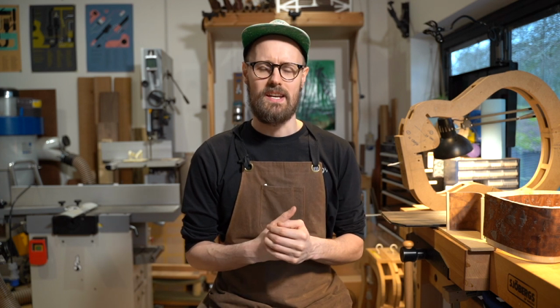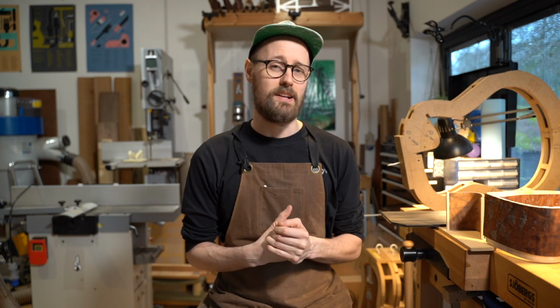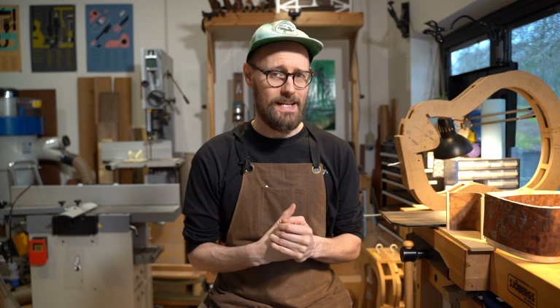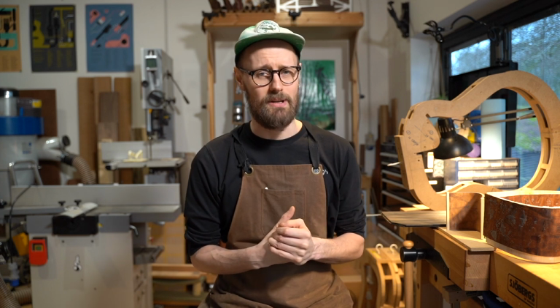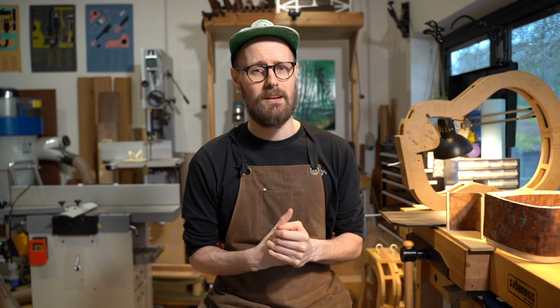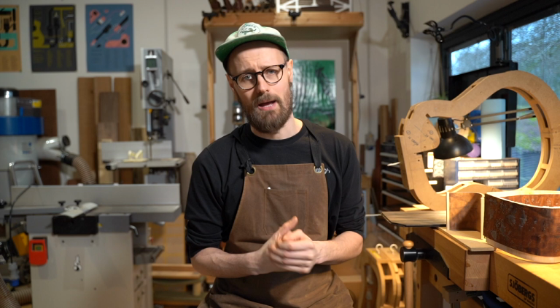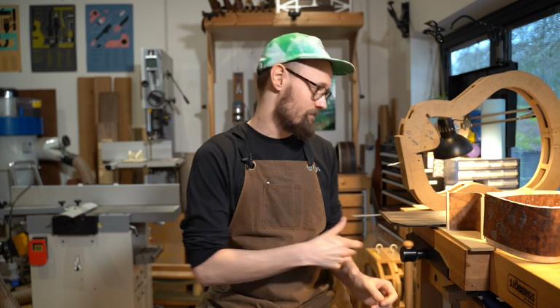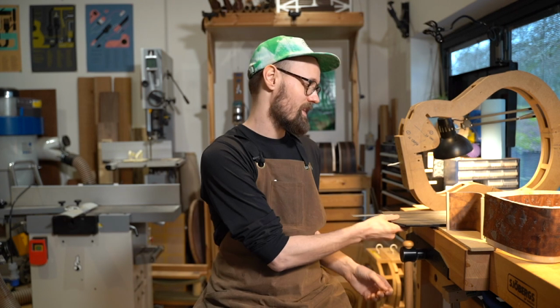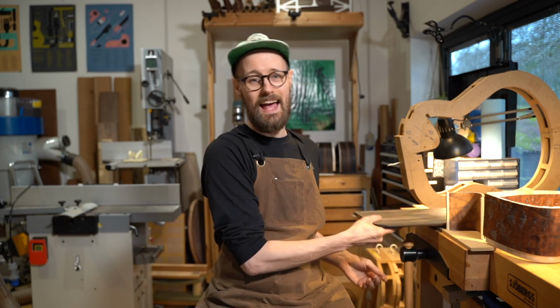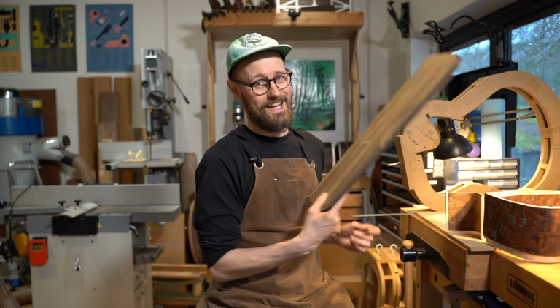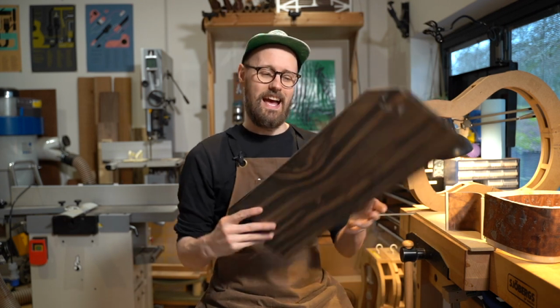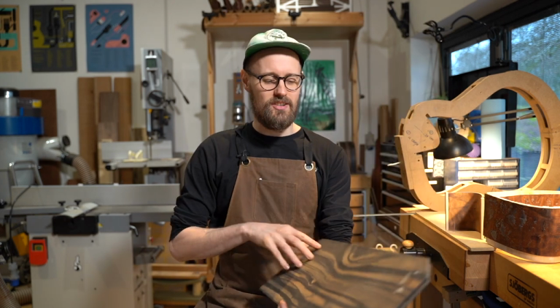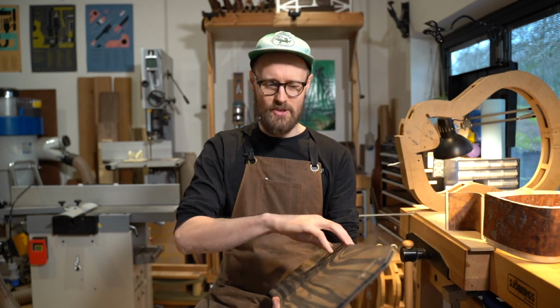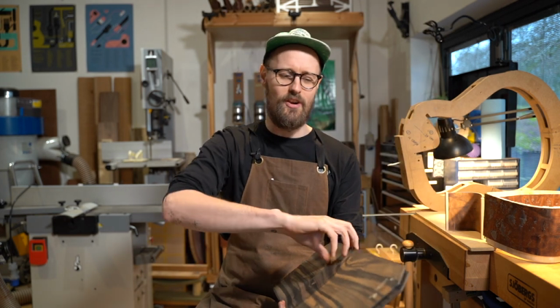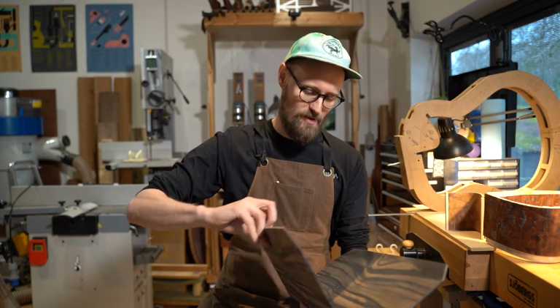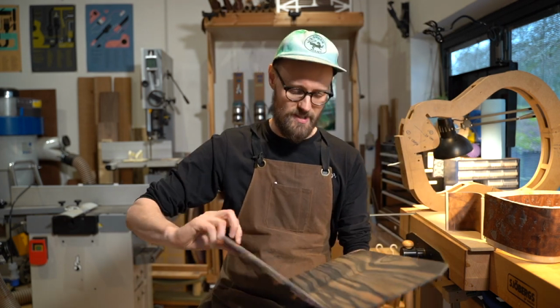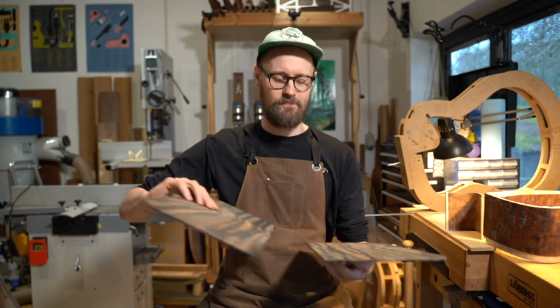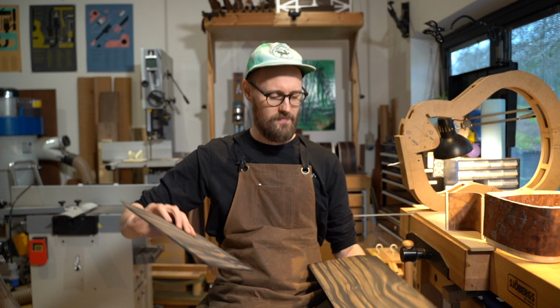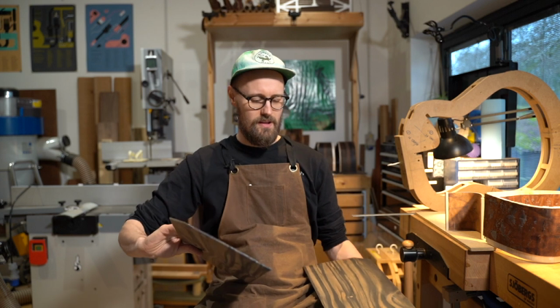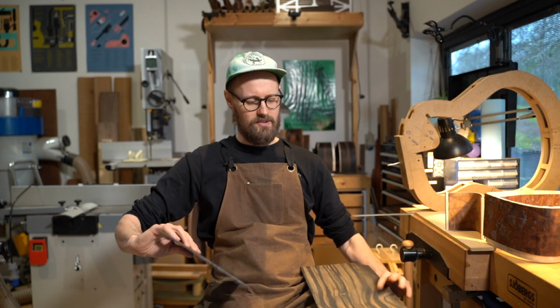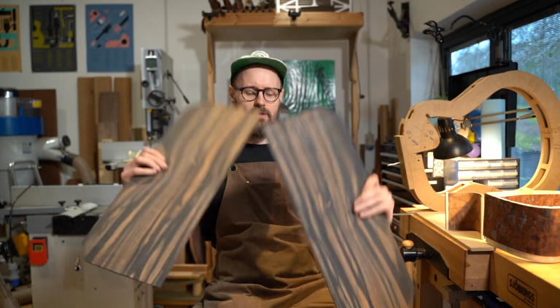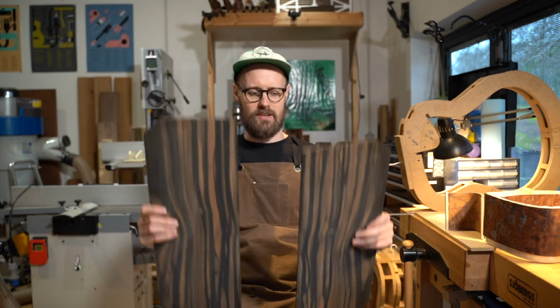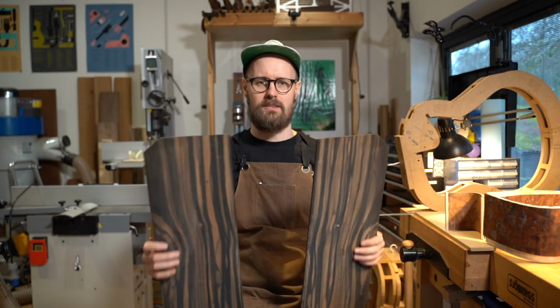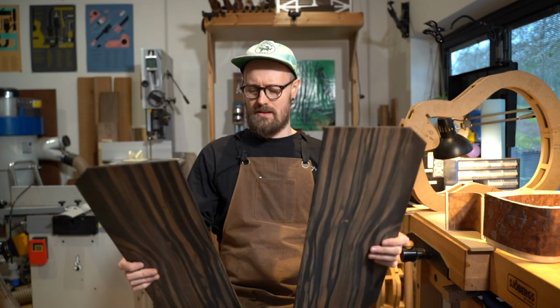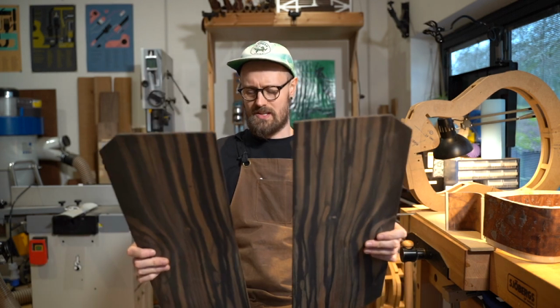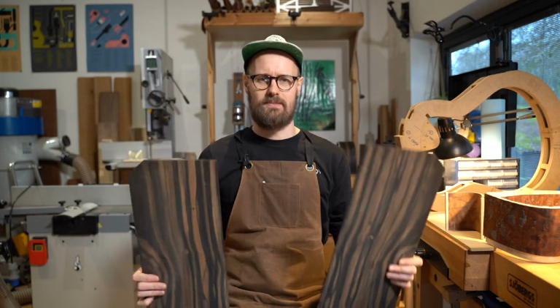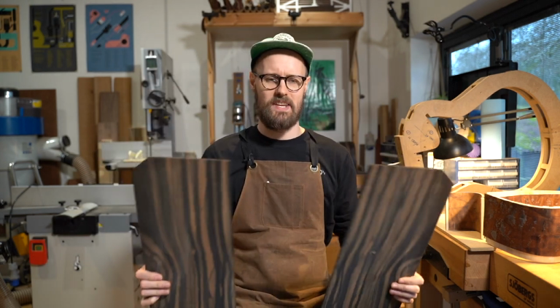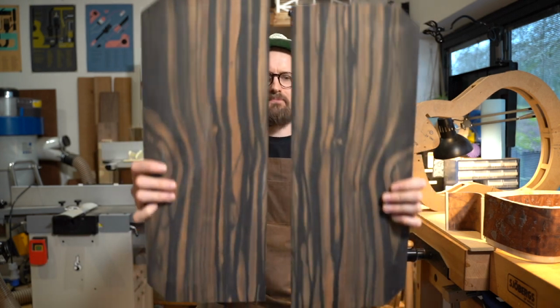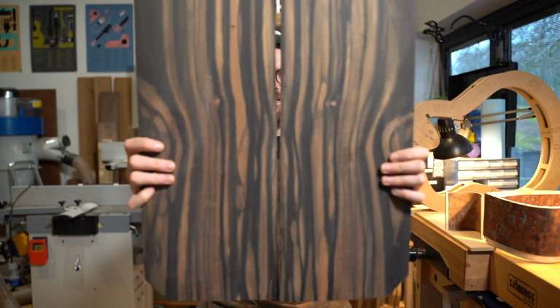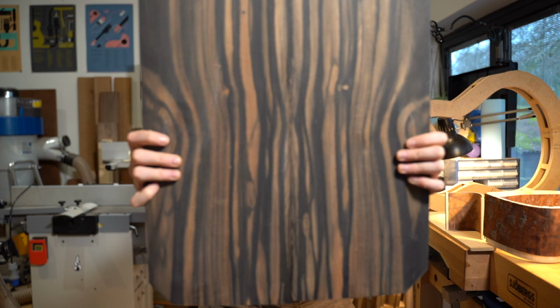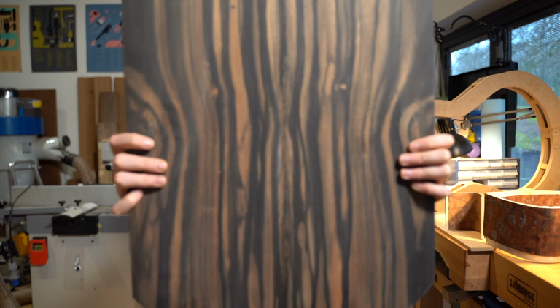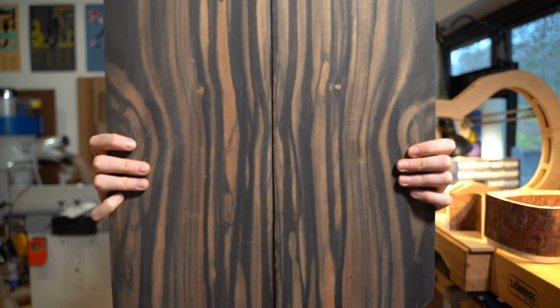This is Krellakam ebony from Cameroon and it's here and it's special for a number of reasons, but I'll just show you it first because it's the really good stuff.